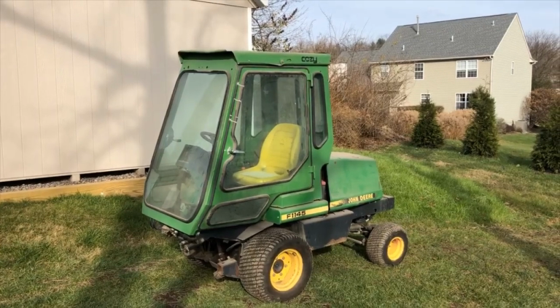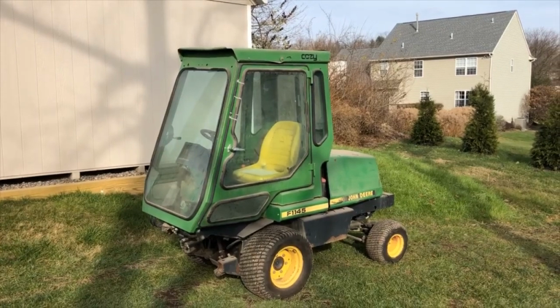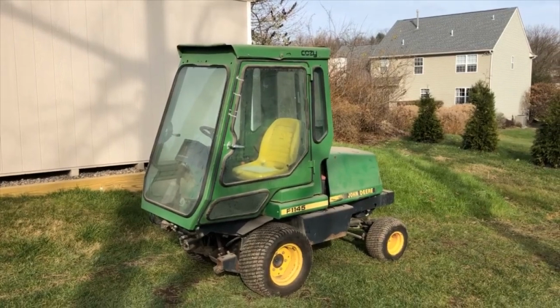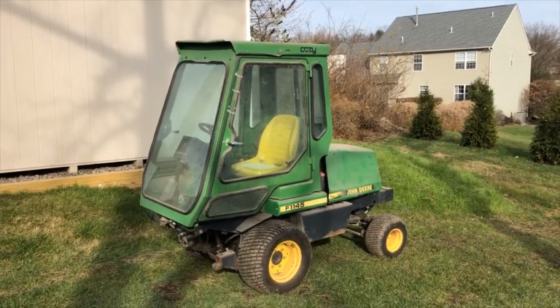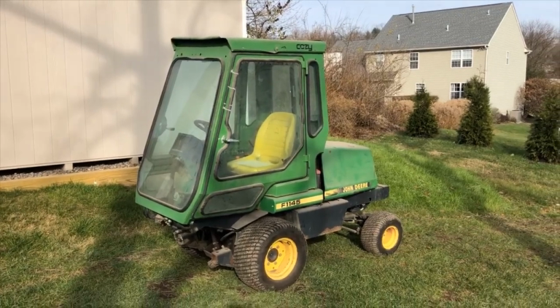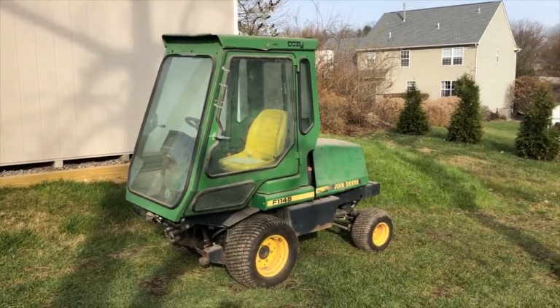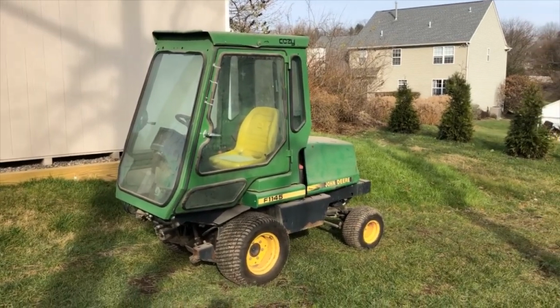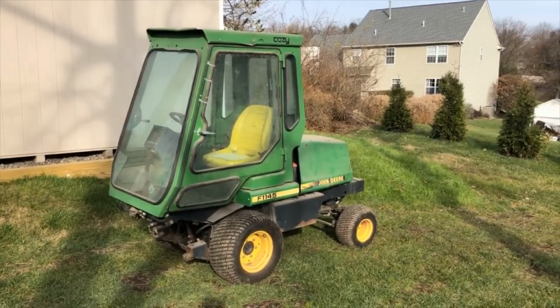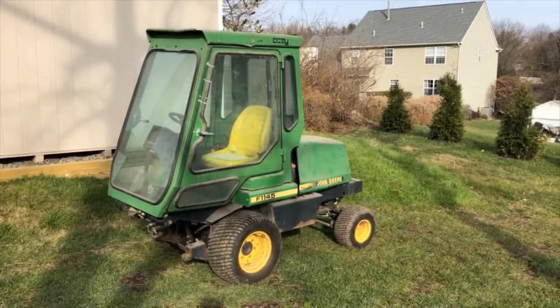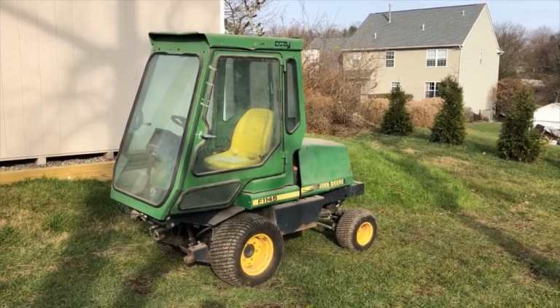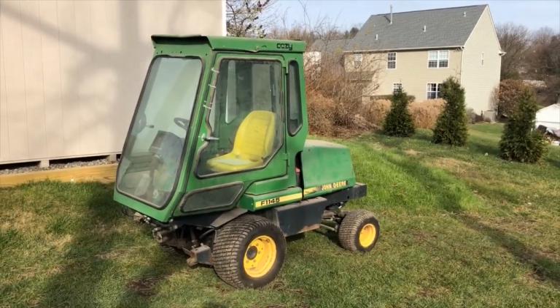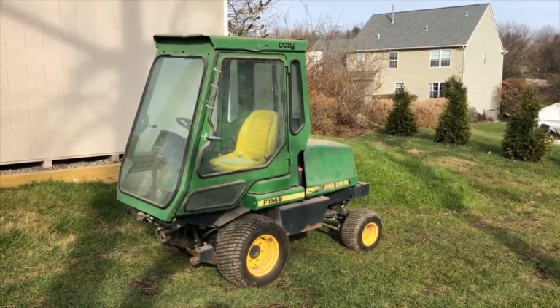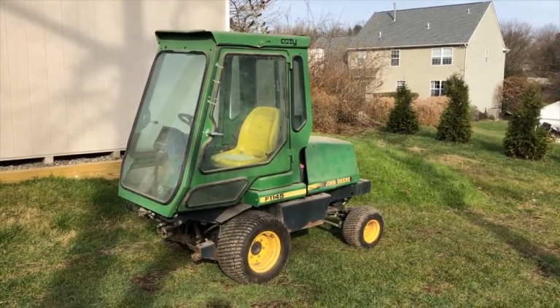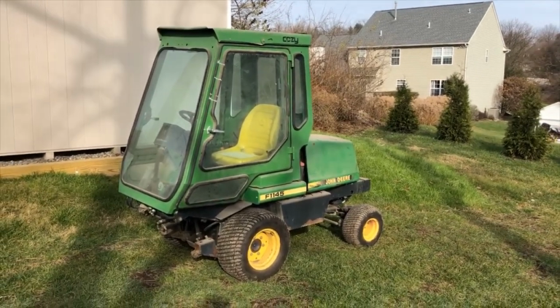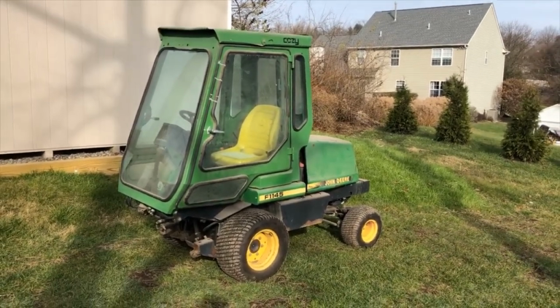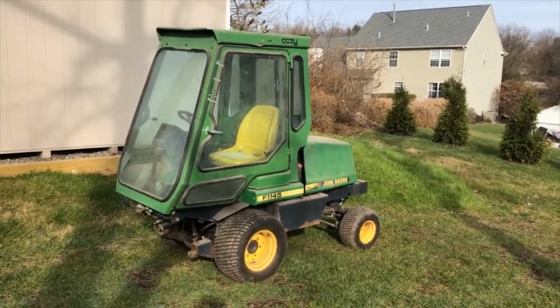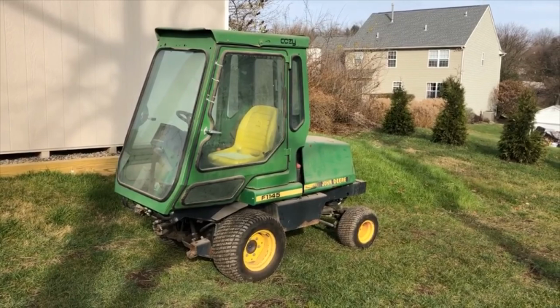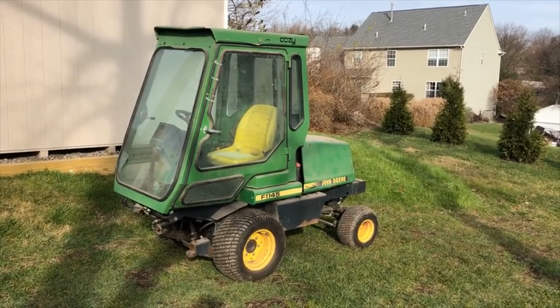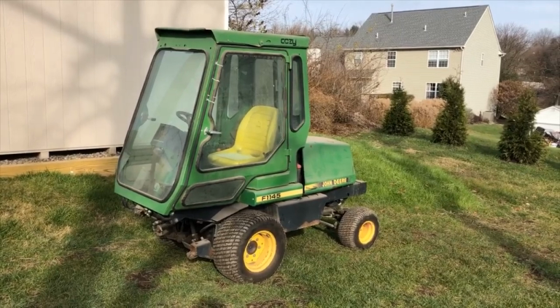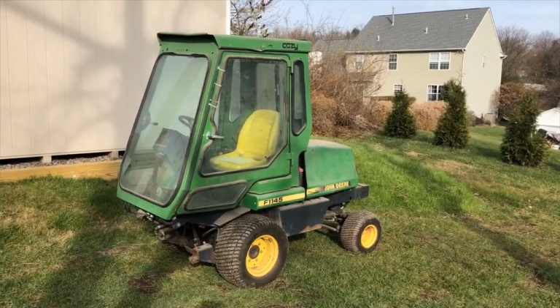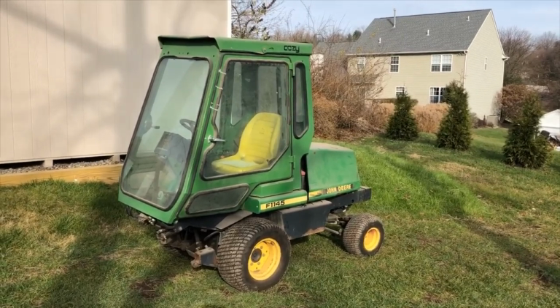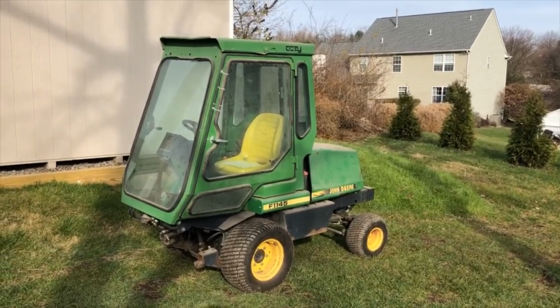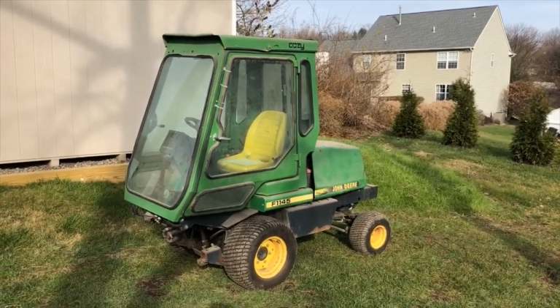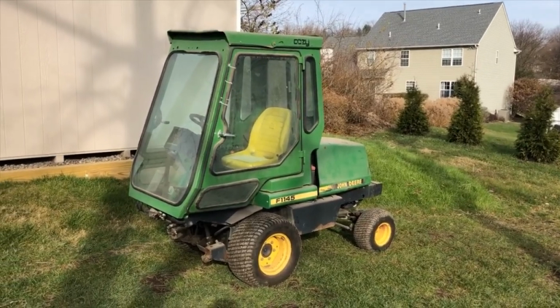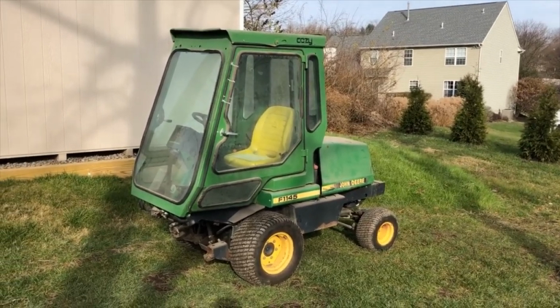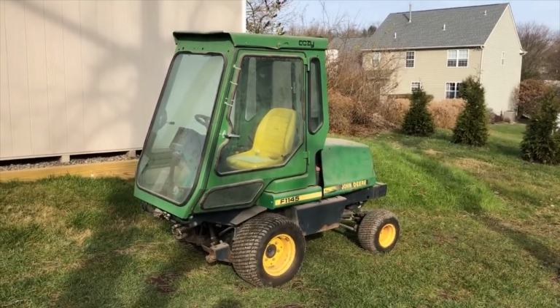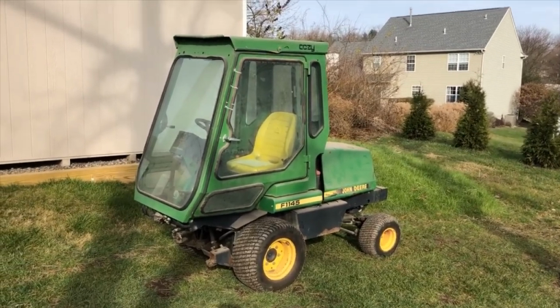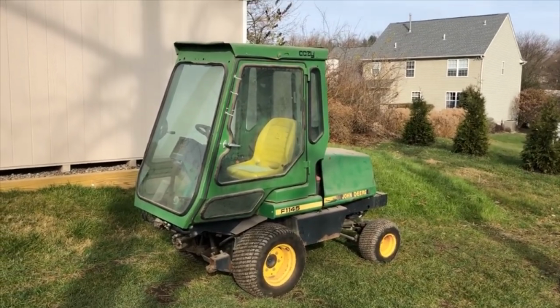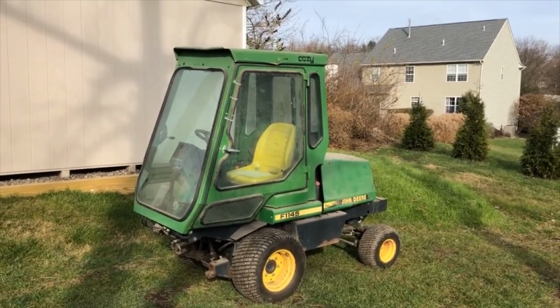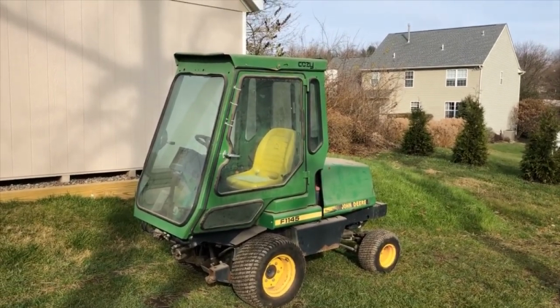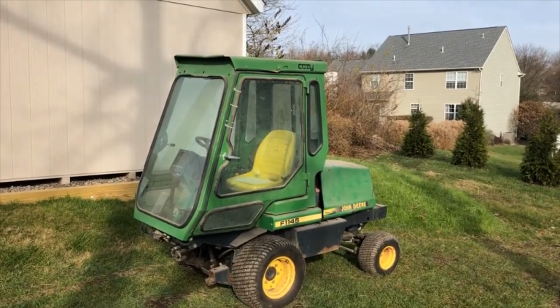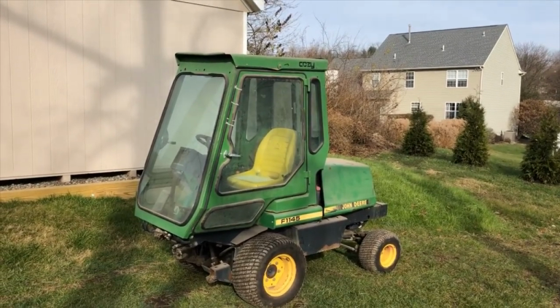I thought I'd make a video of my new edition. This is a 2000 model John Deere F11-45 with a cozy cab on it.